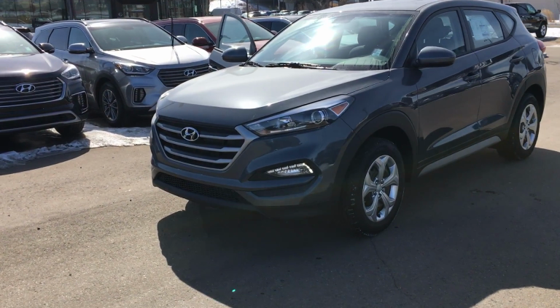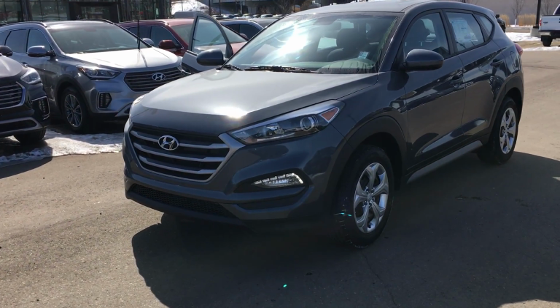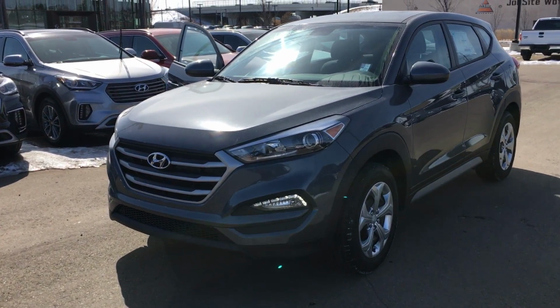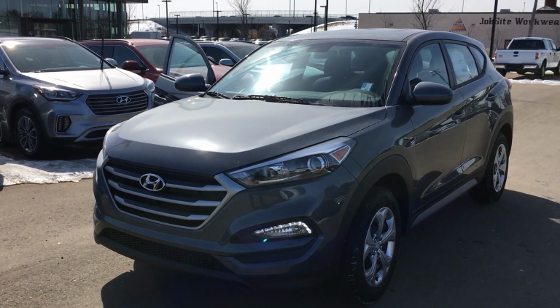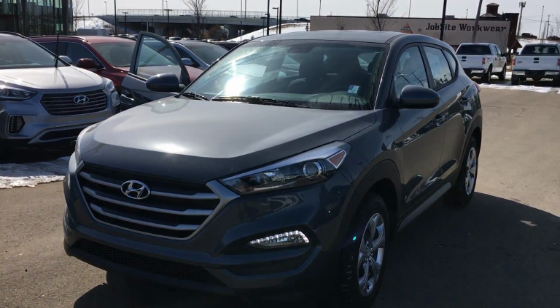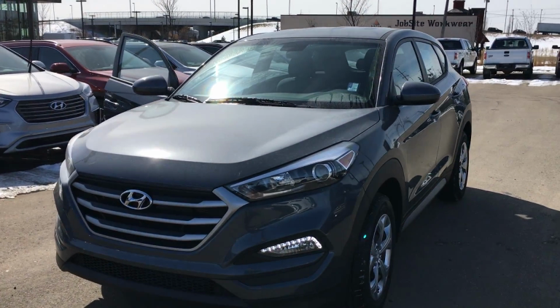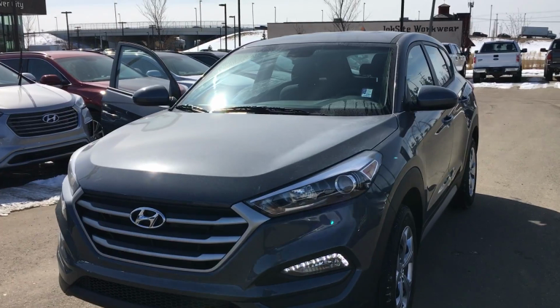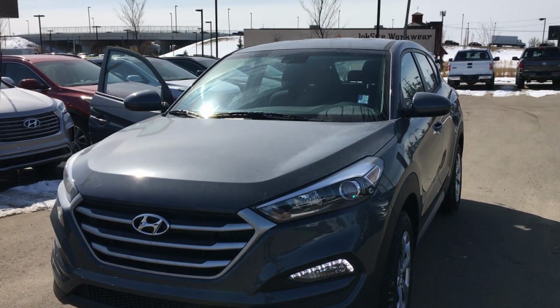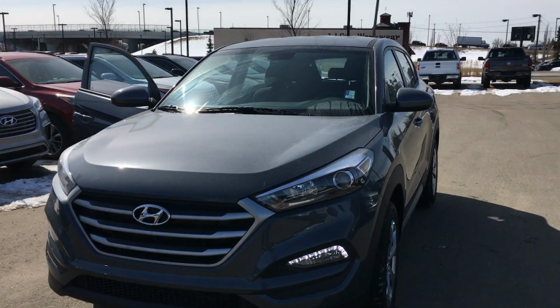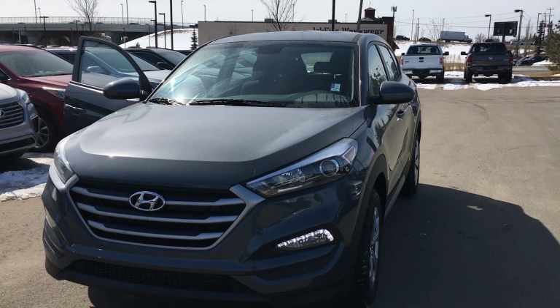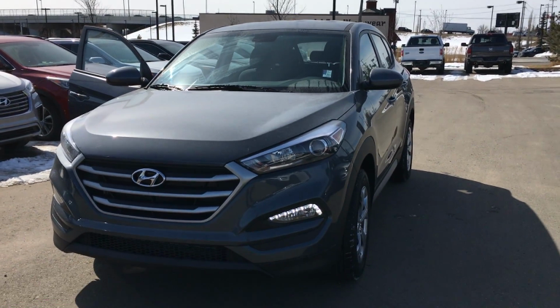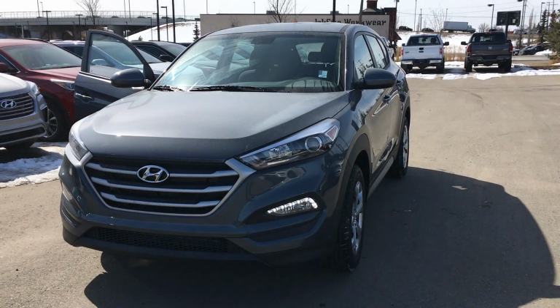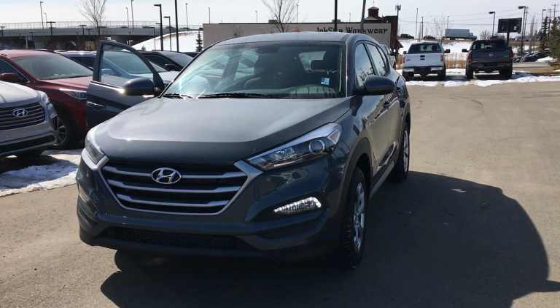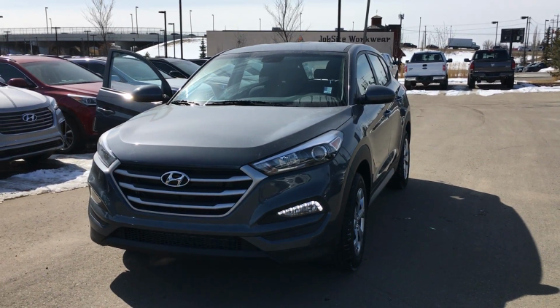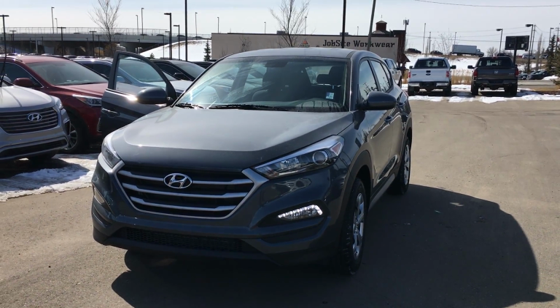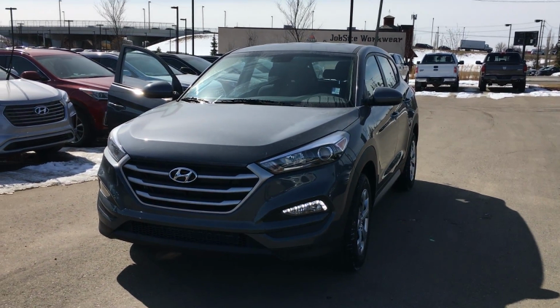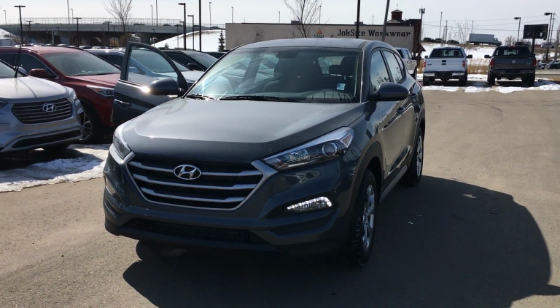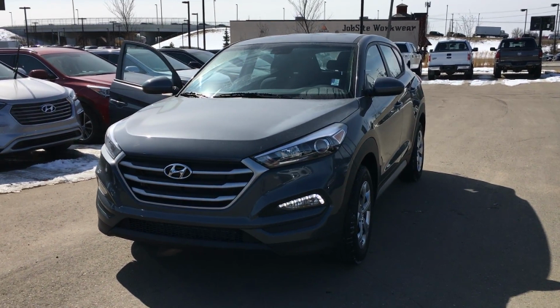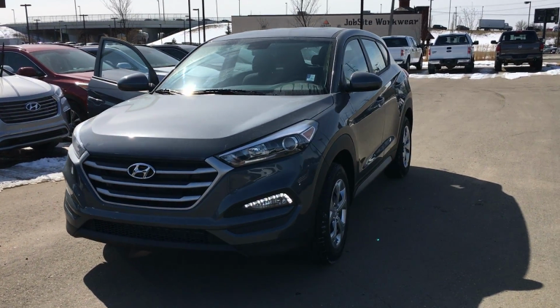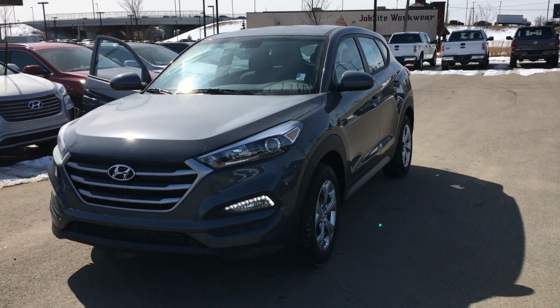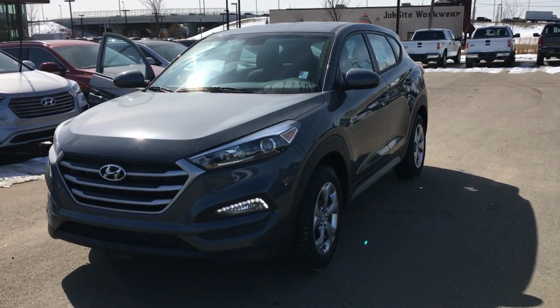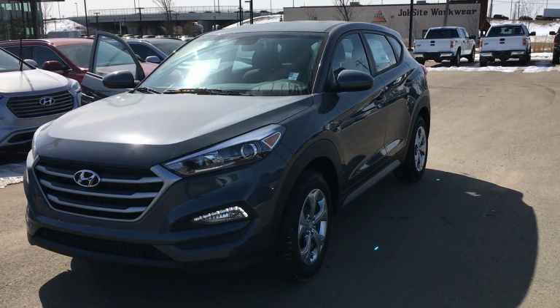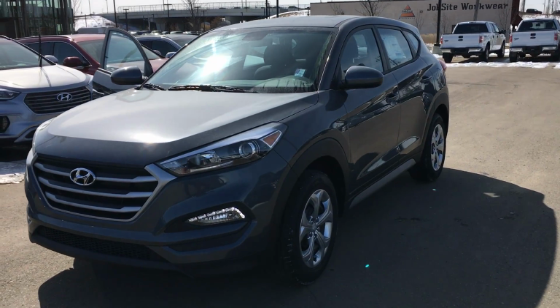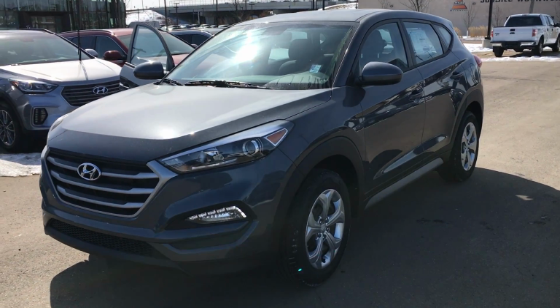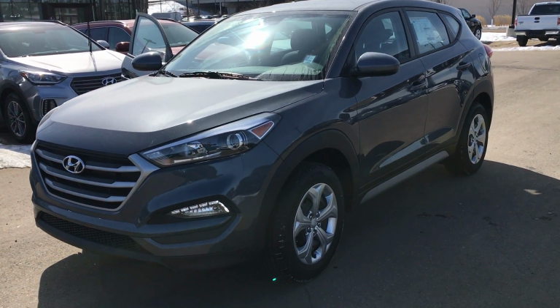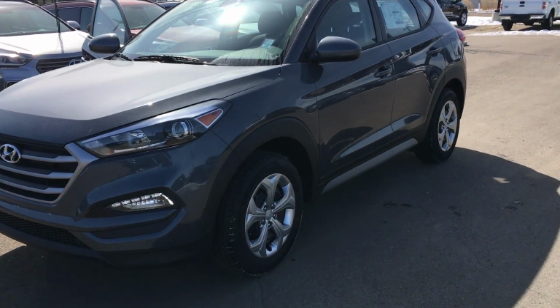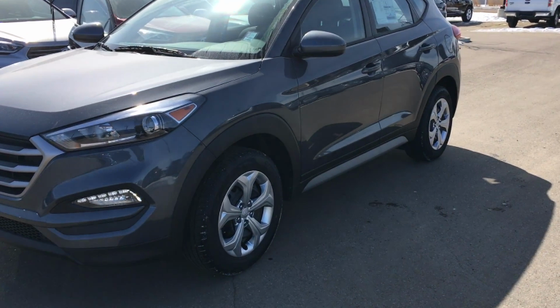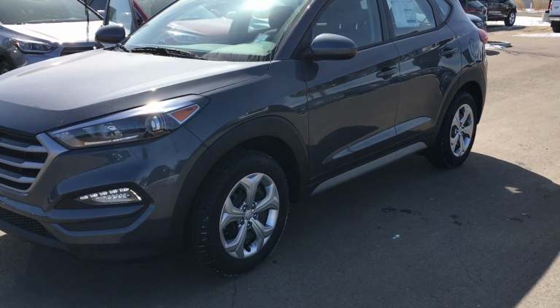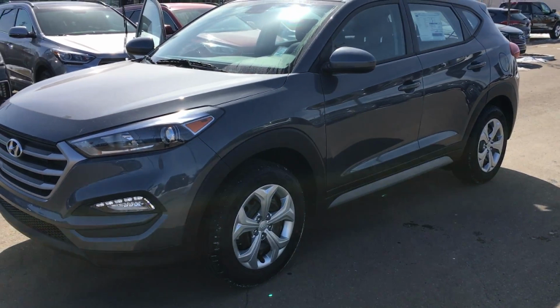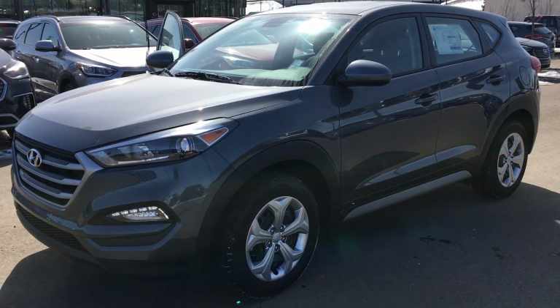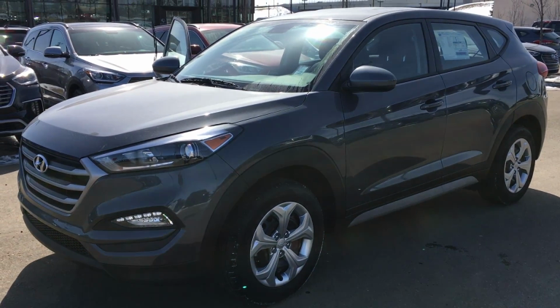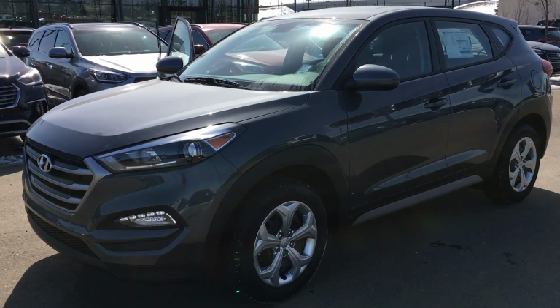Hi, this is Cody Shek here with the River City Hyundai. I just want to send you off a quick video here of this 2018 Hyundai Tucson. This is our entry-level Tucson here with all-wheel drive. It comes with a 2.0-litre engine.